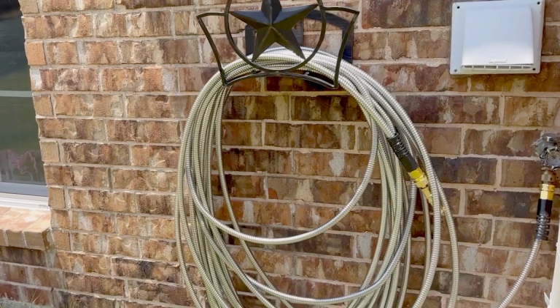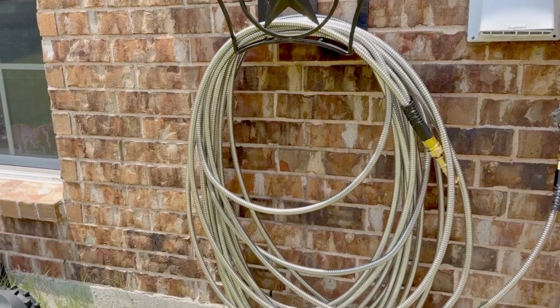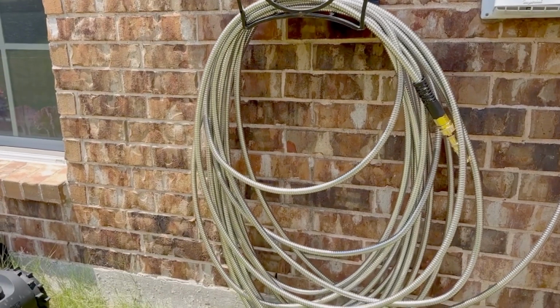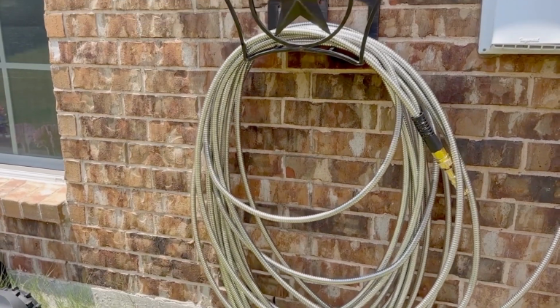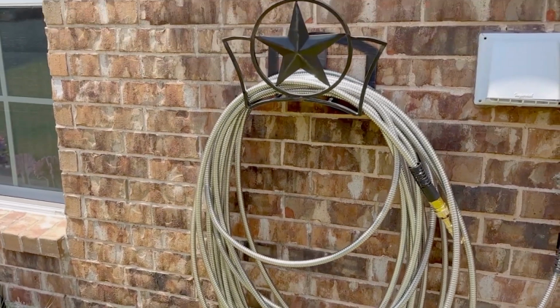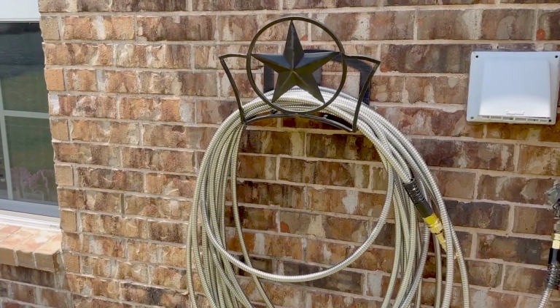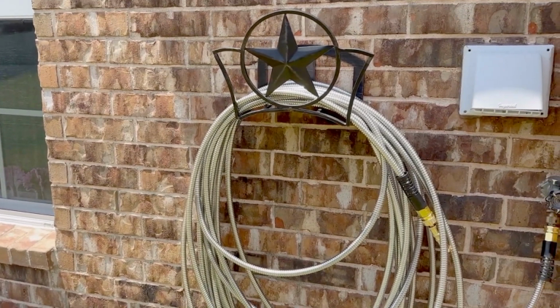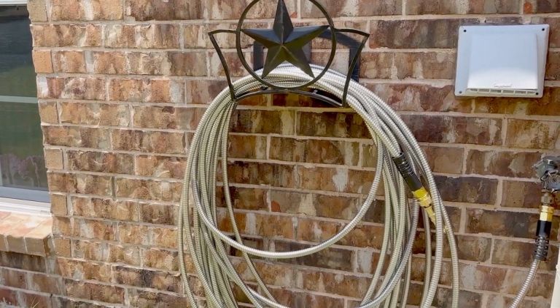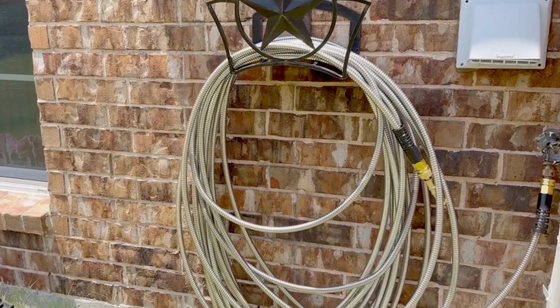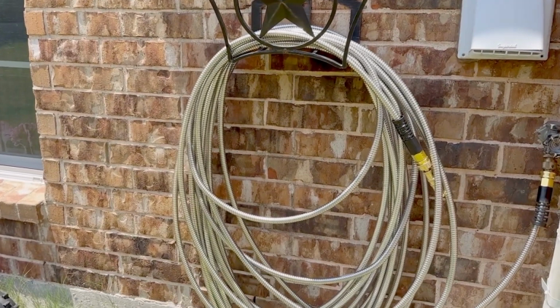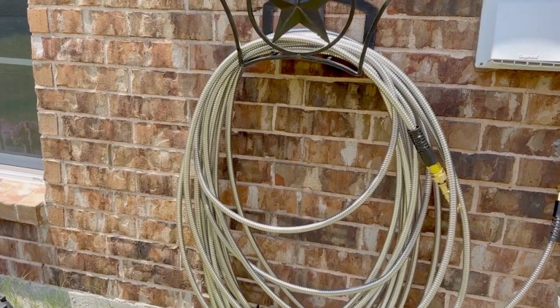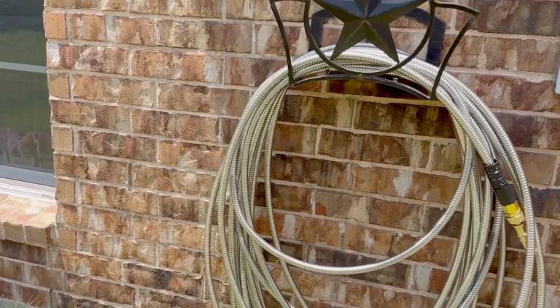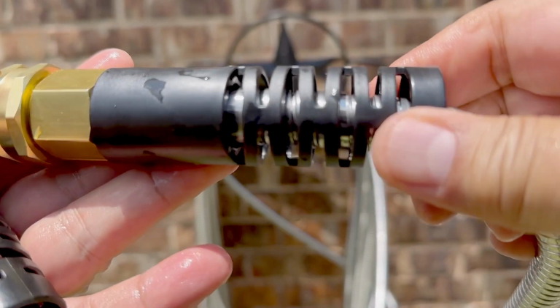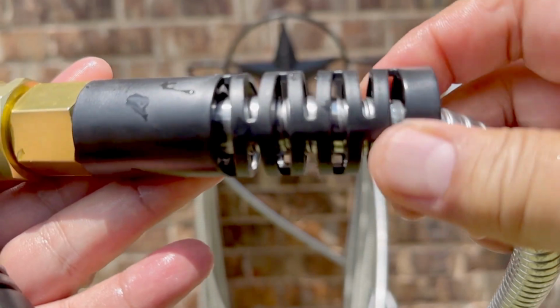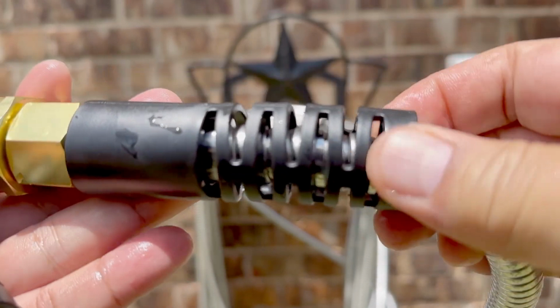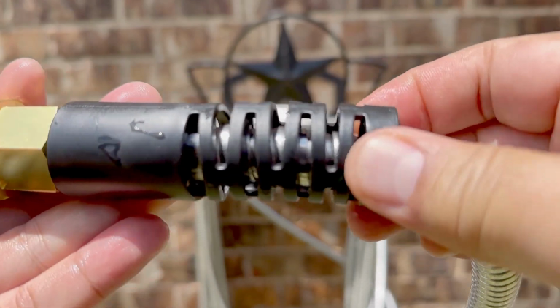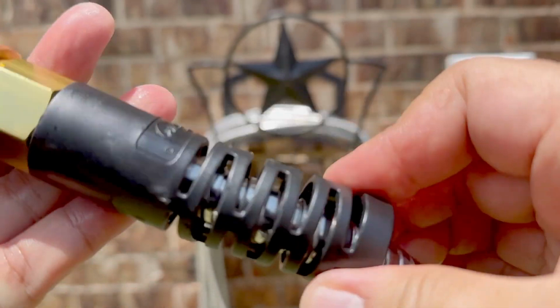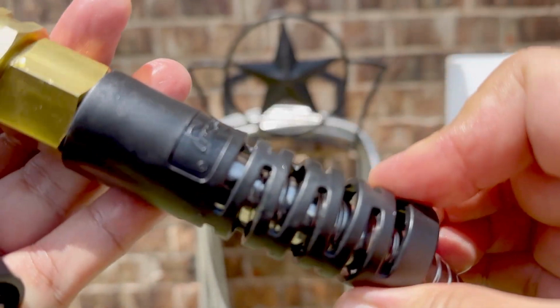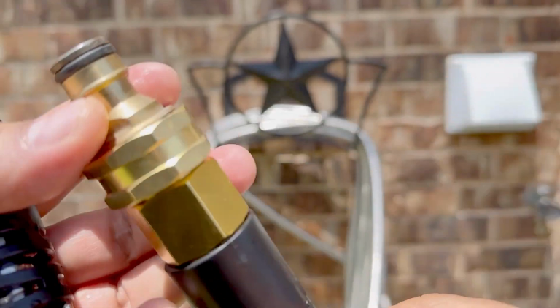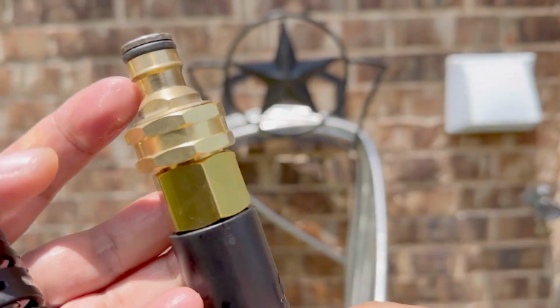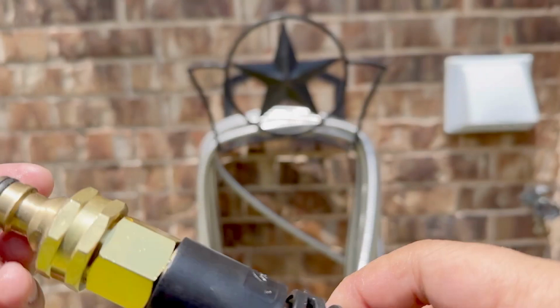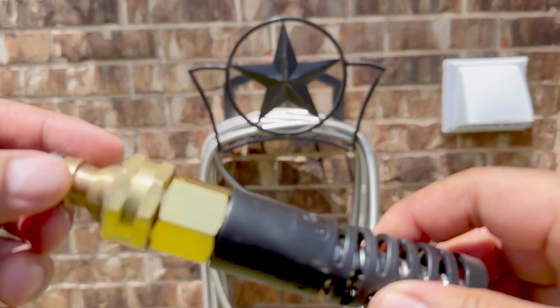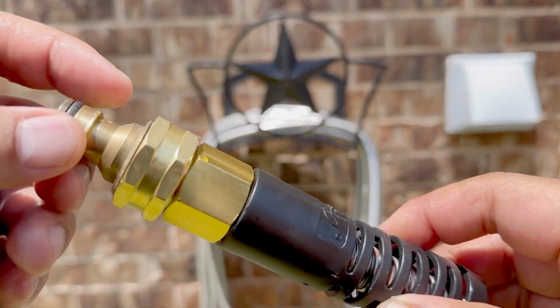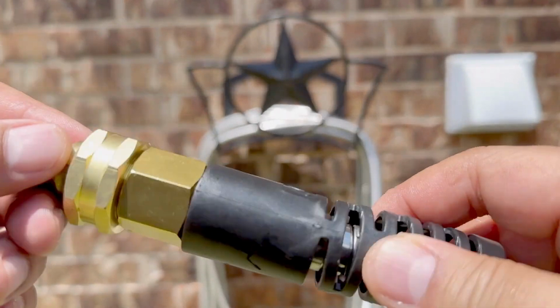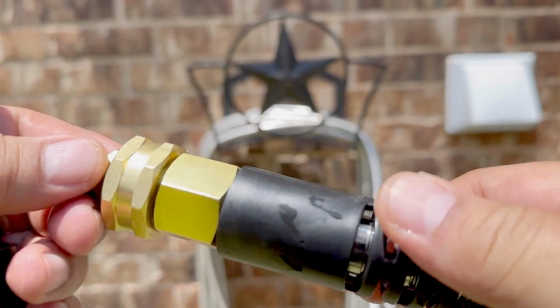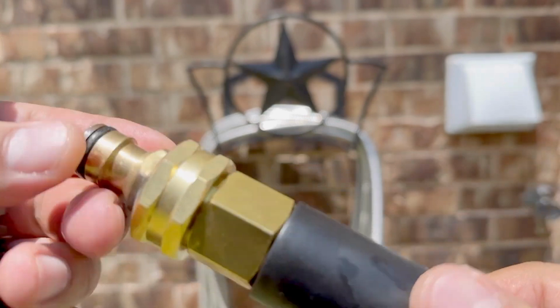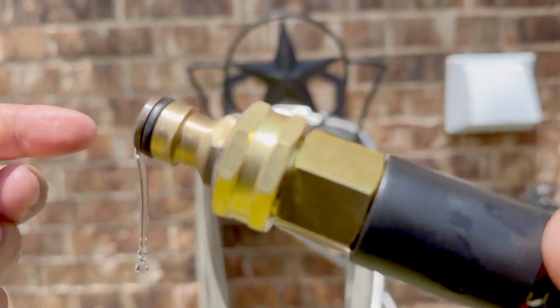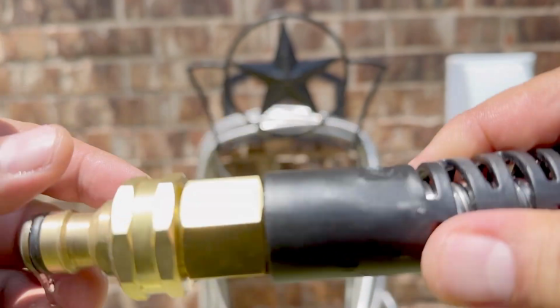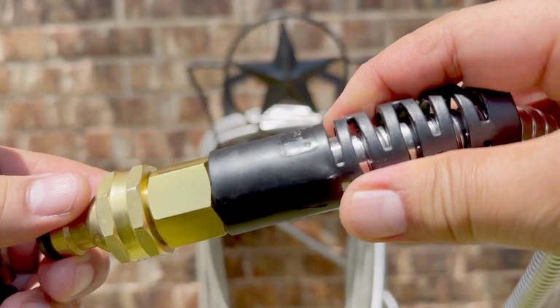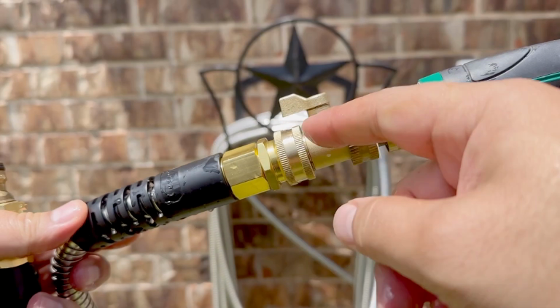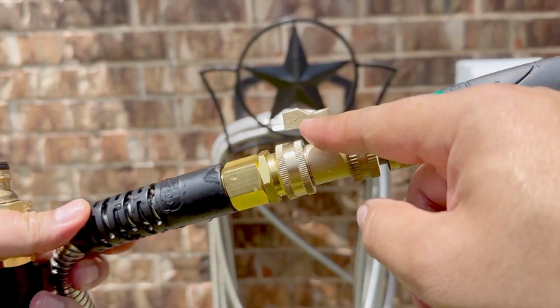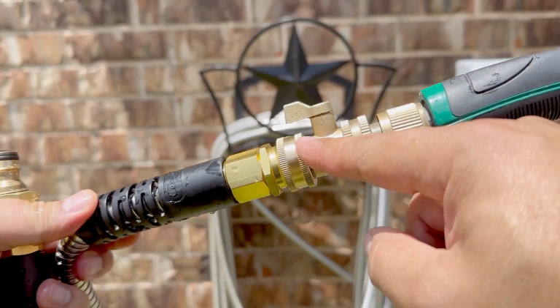Hi friends, today we'll be talking about the CSUN stainless steel garden hose. On the ends, we have a plastic relief stem to help provide a grip as well as easing the stress on the brass ends. We added a quick release on the end to make changing attachments easy.